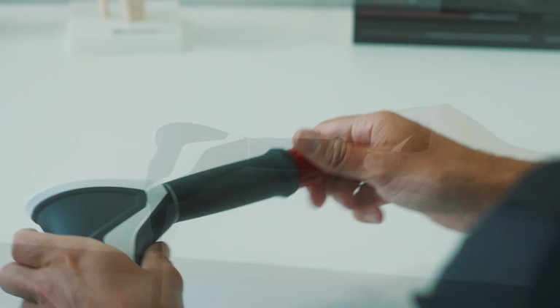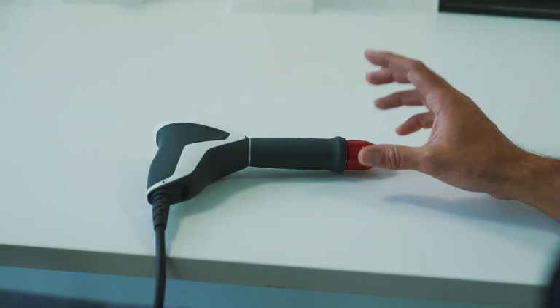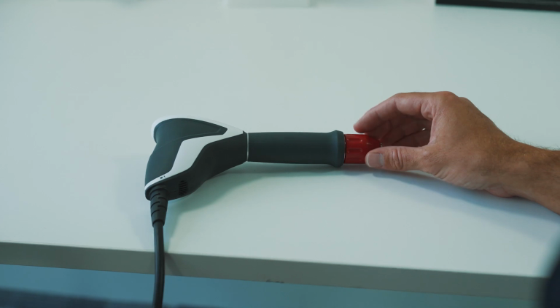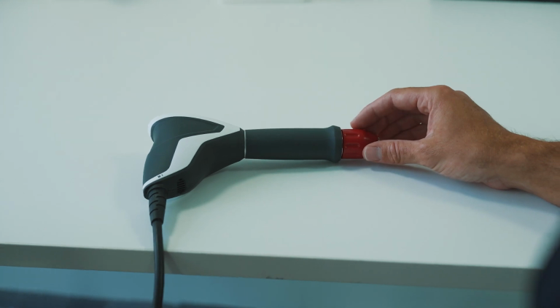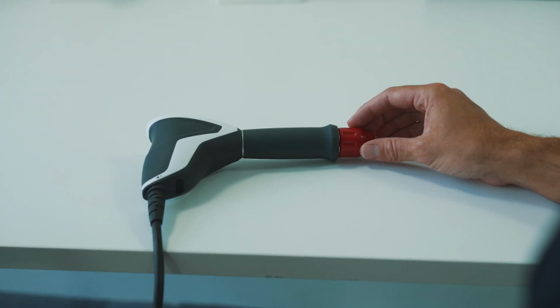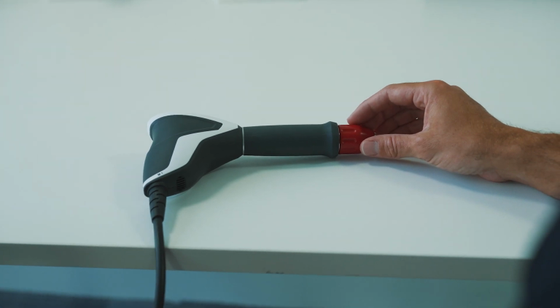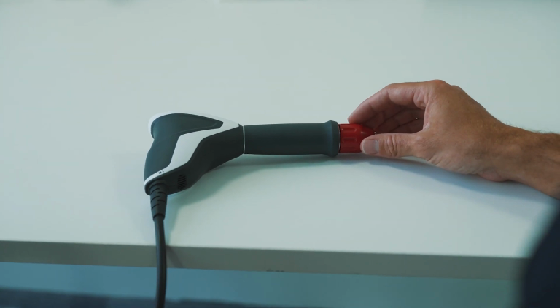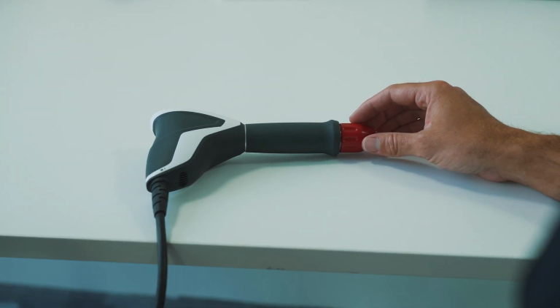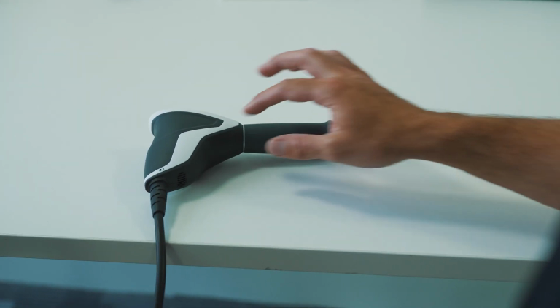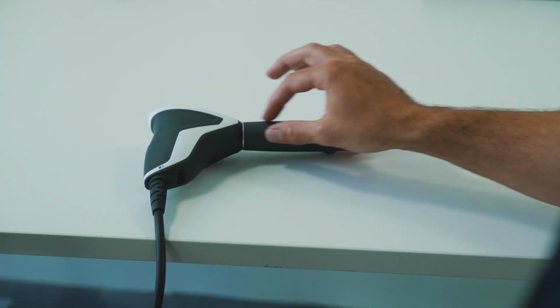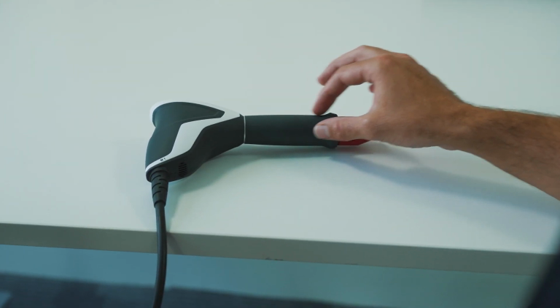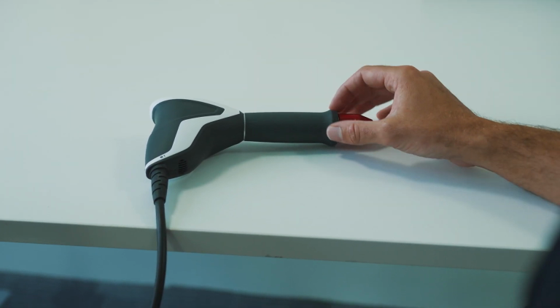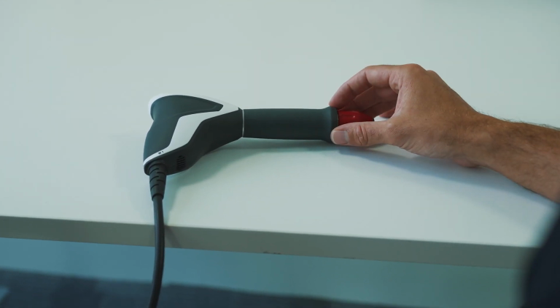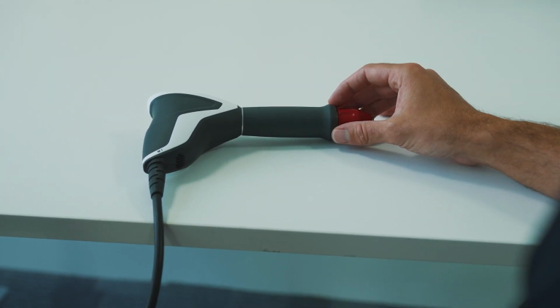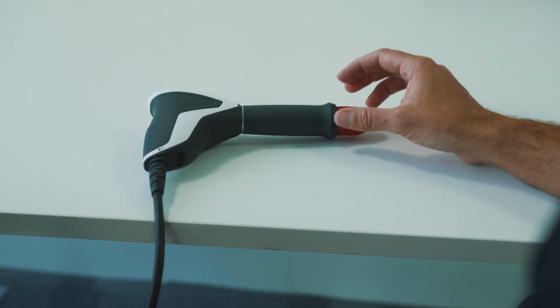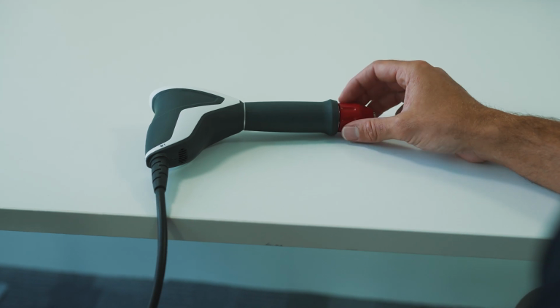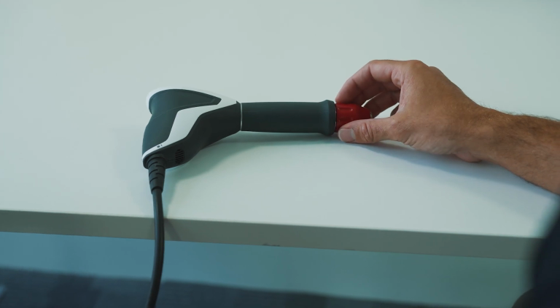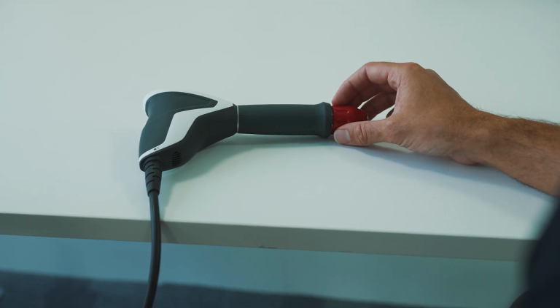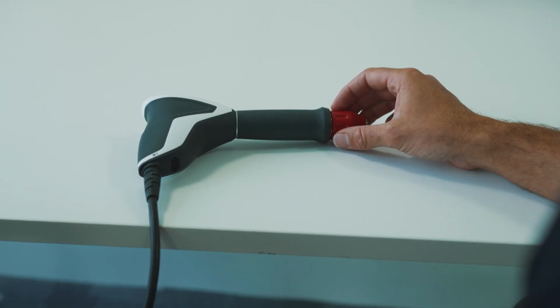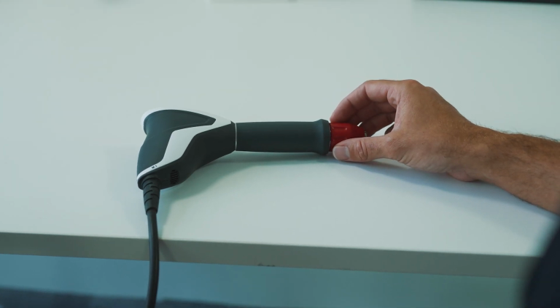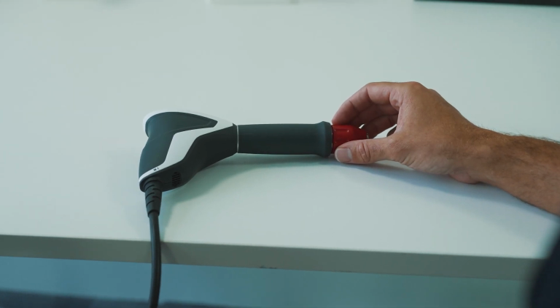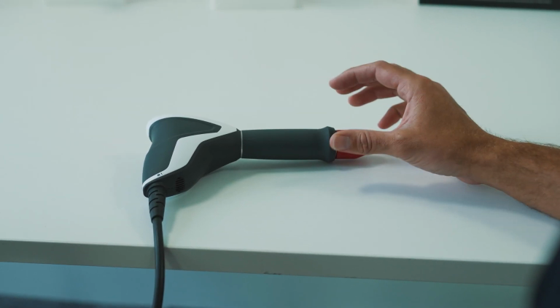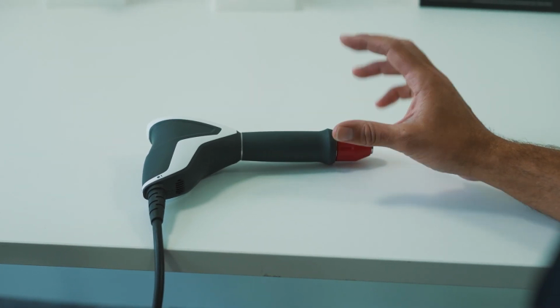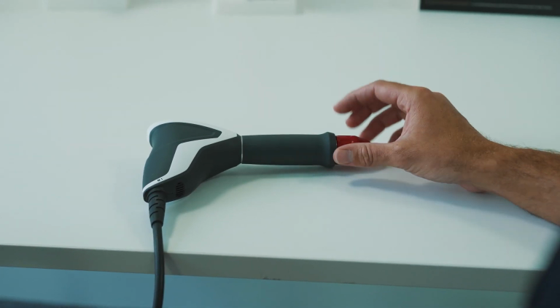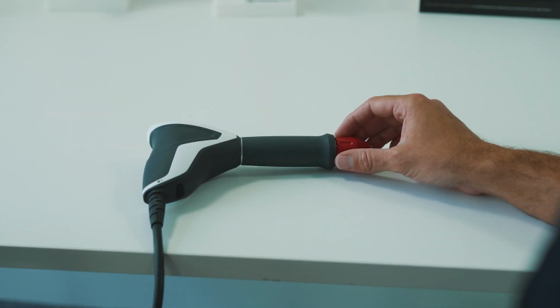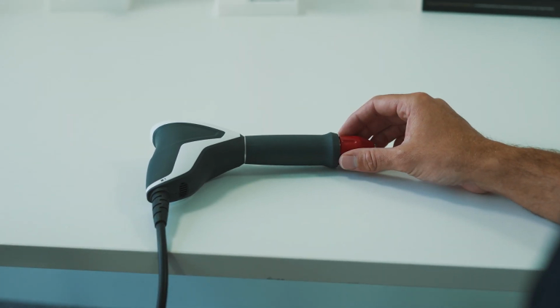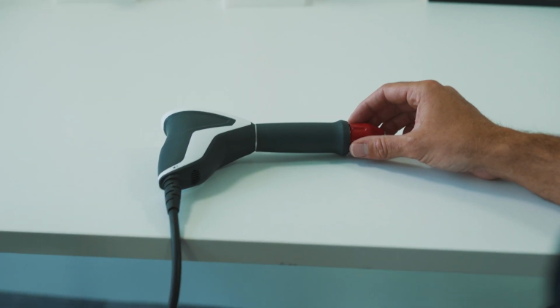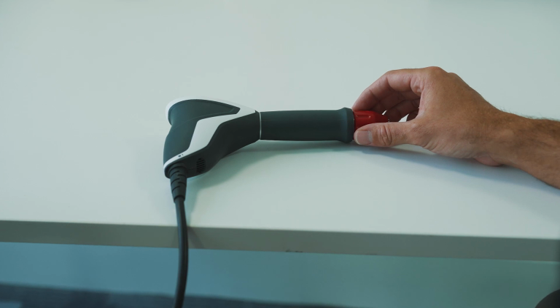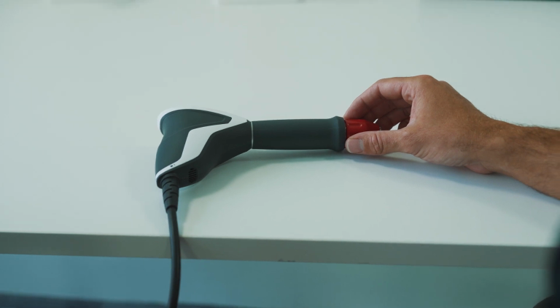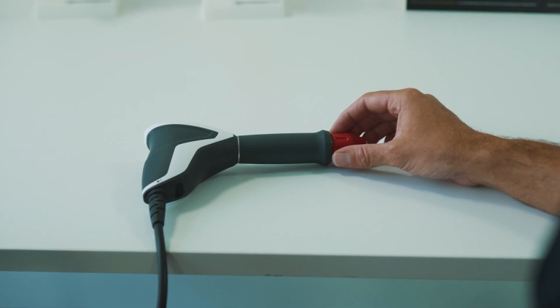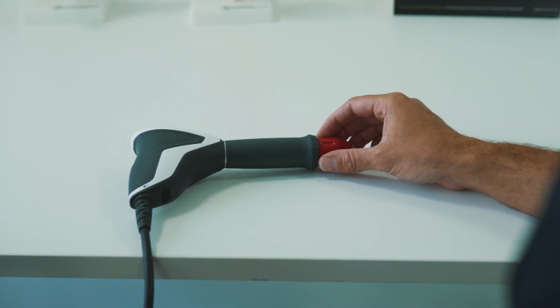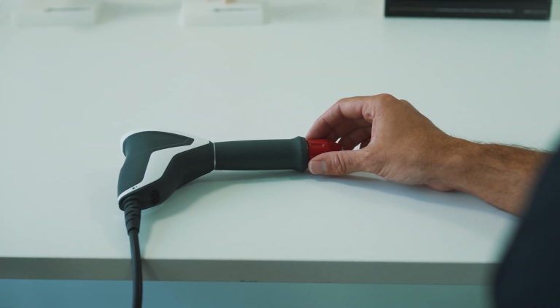The second part of the cleaning process is to ensure that the handpiece itself and the barrel is cleaned. We suggest that you do this as a minimum of once a week. Again, make sure that the device is switched off and the handpiece disconnected.